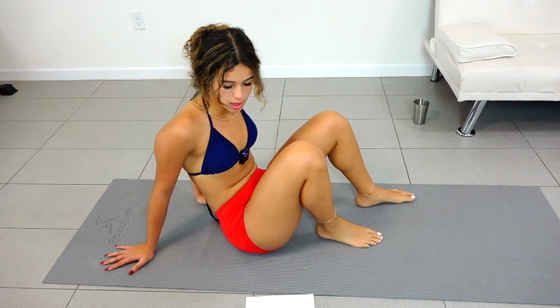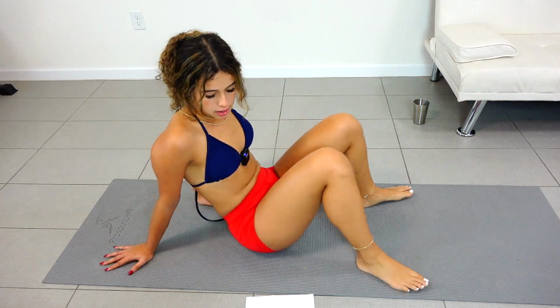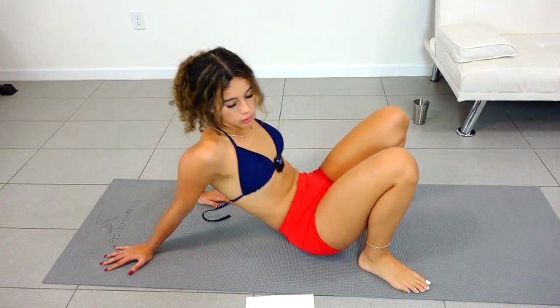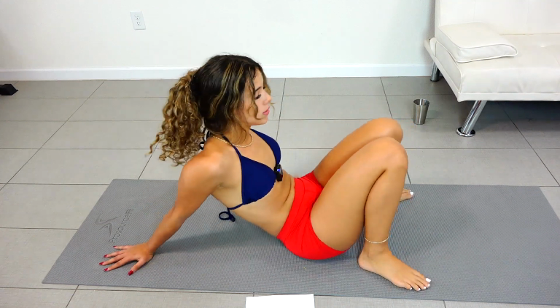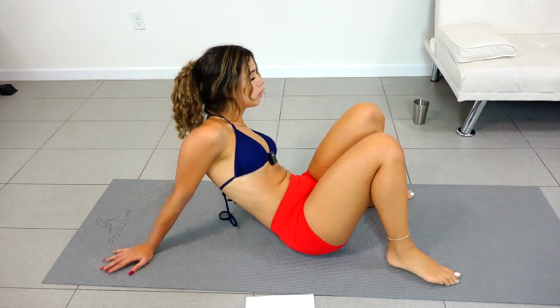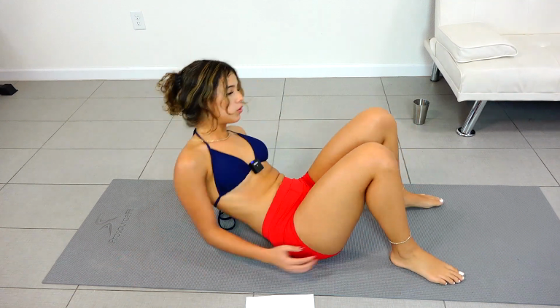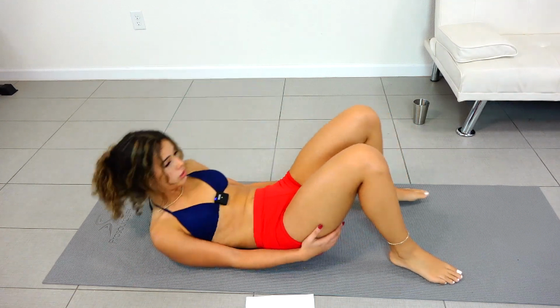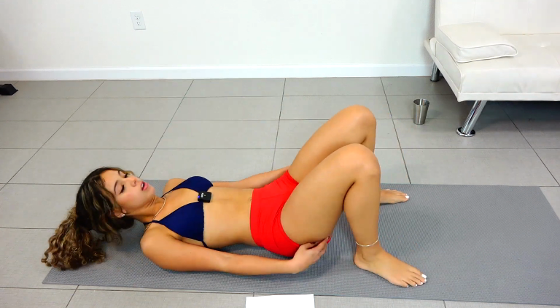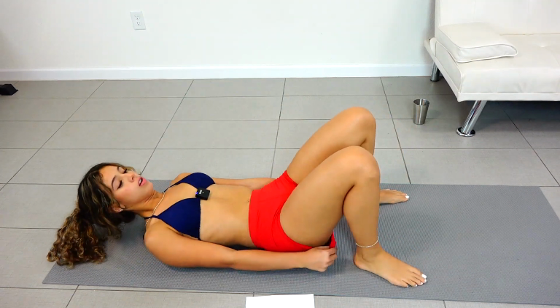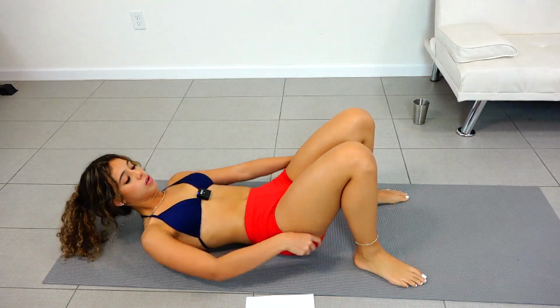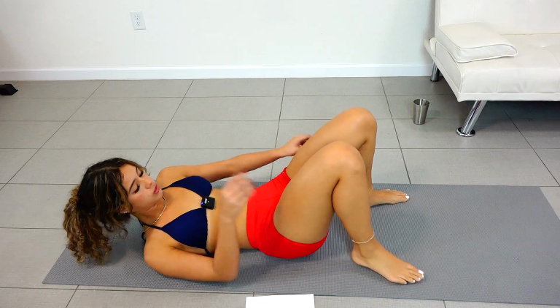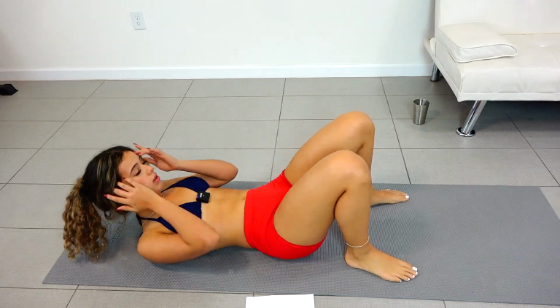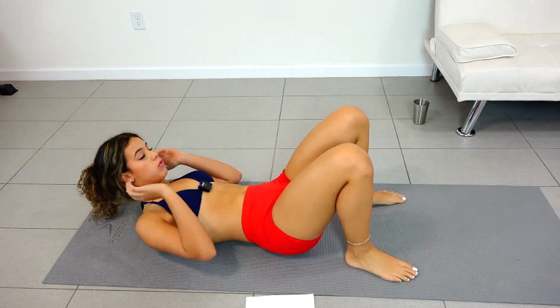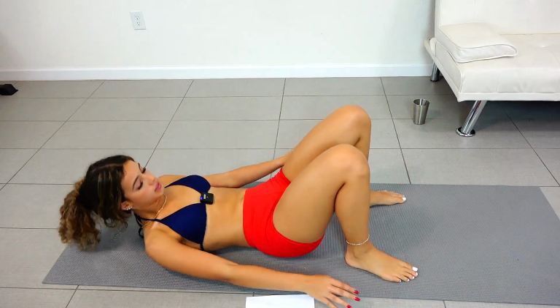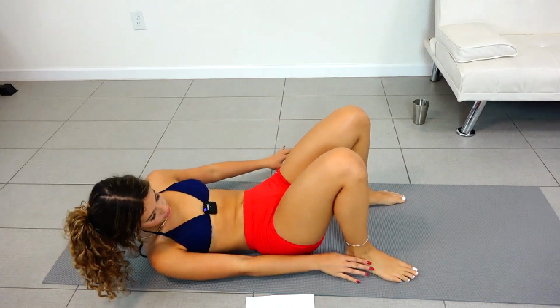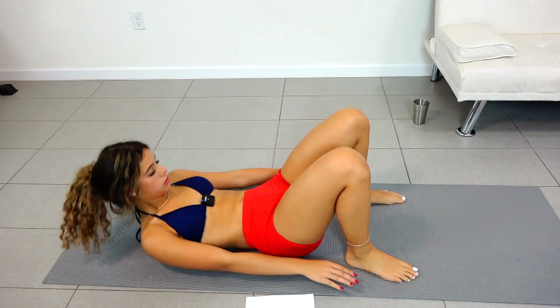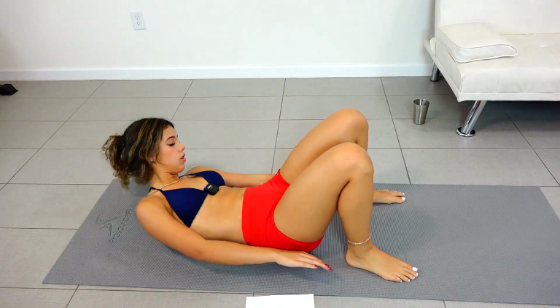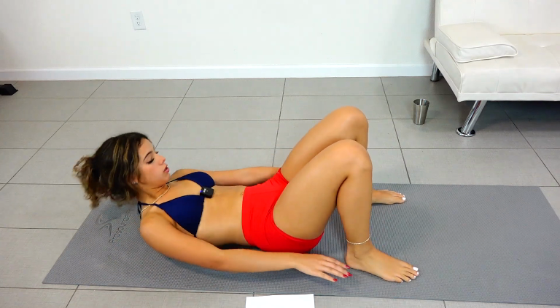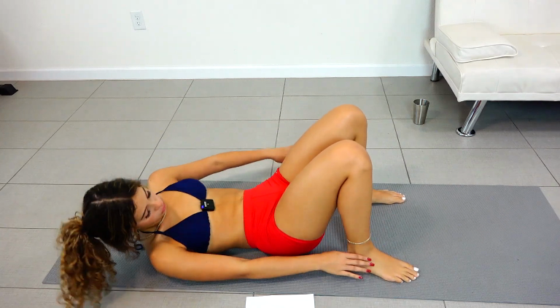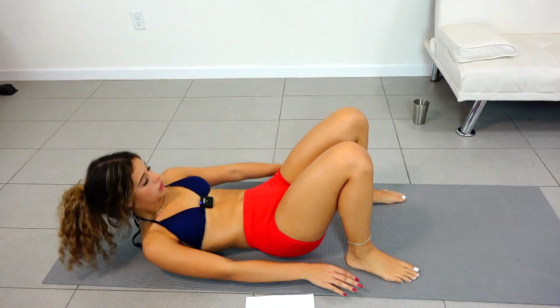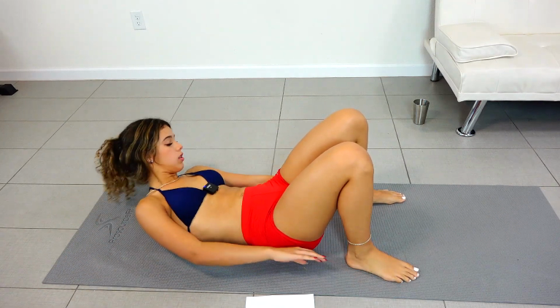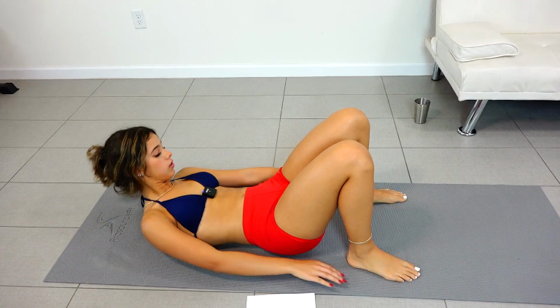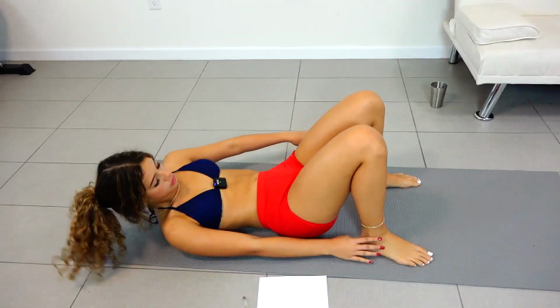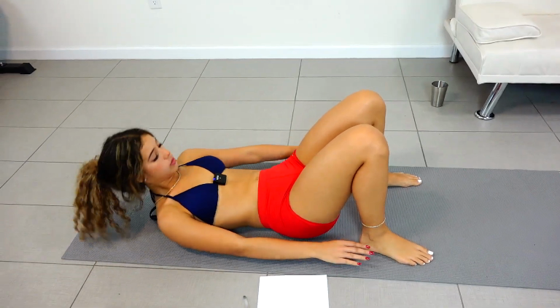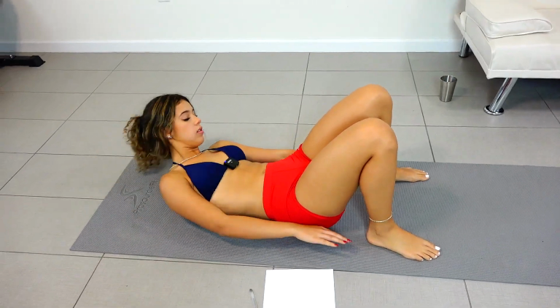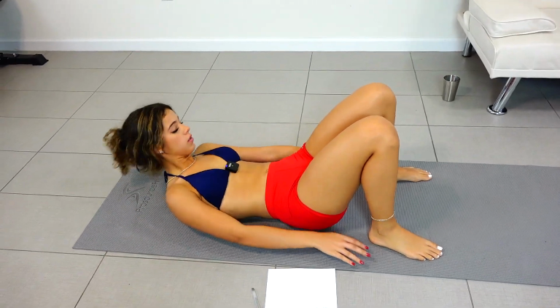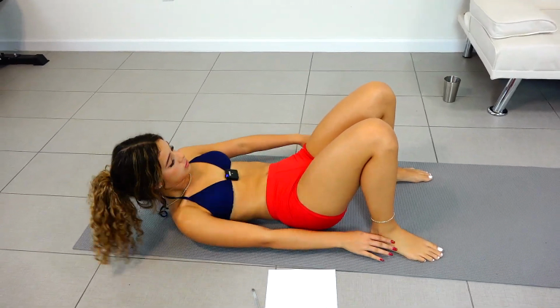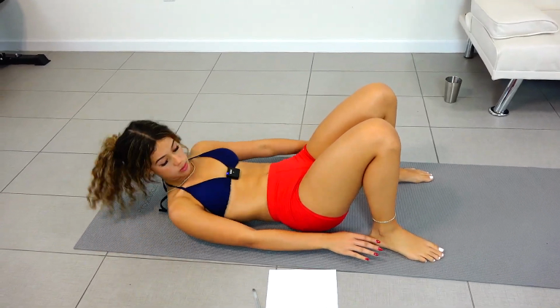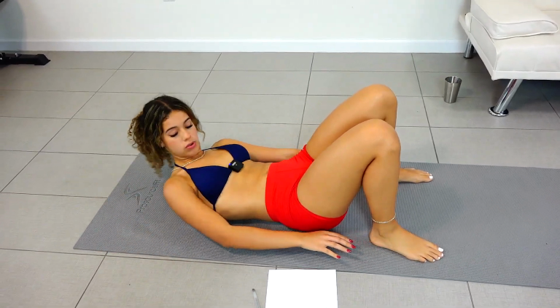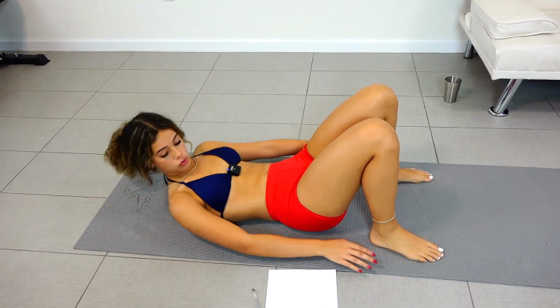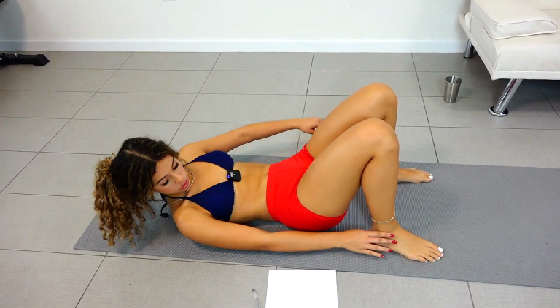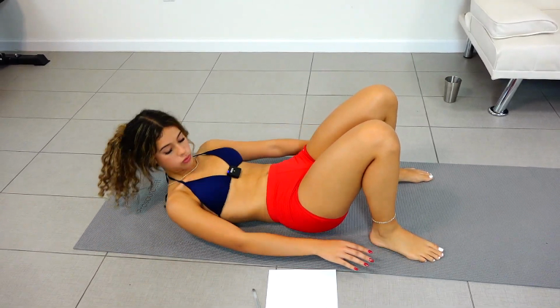Okay, now we're going to come back down and we're going to do toe touches — or just move side to side and touch your heels, actually. We're going to do 20 of those.